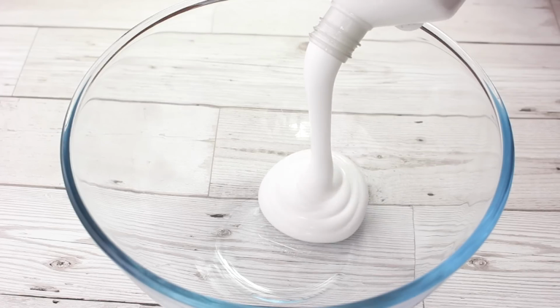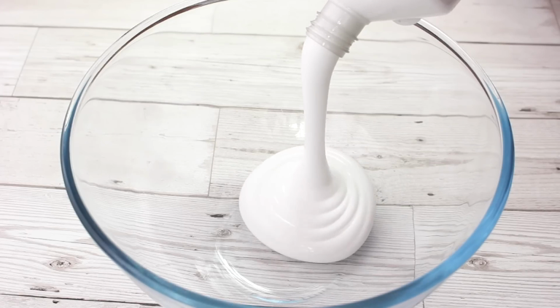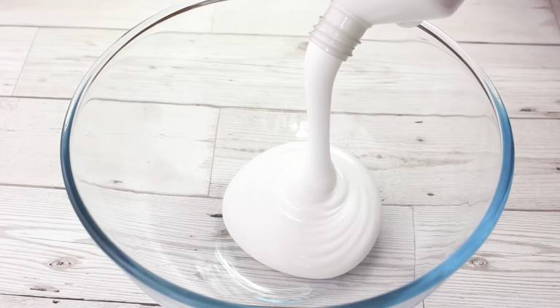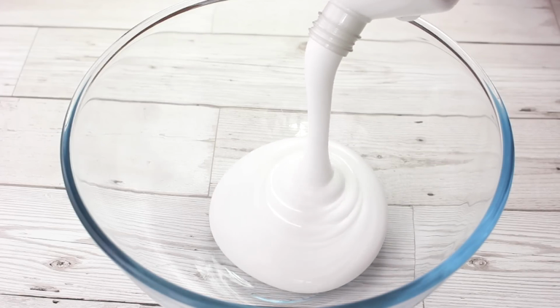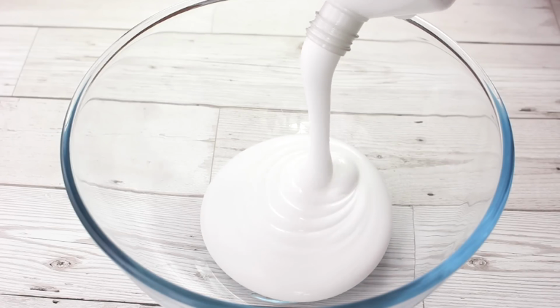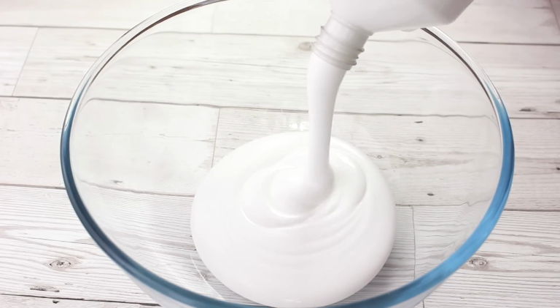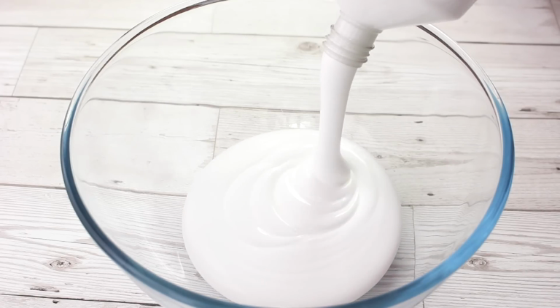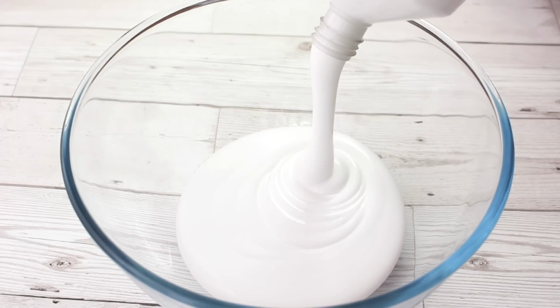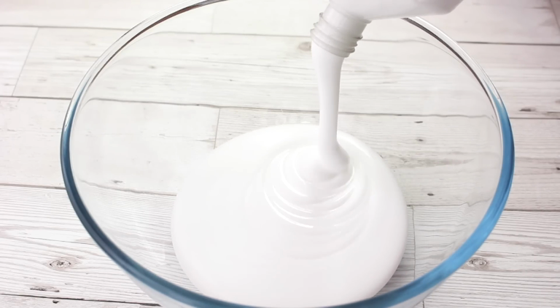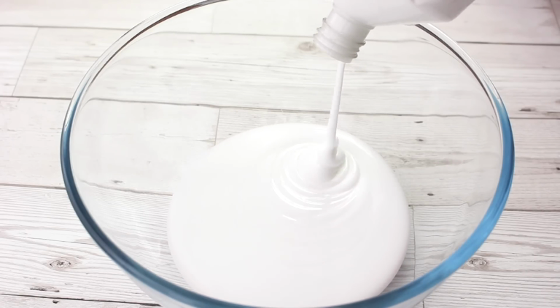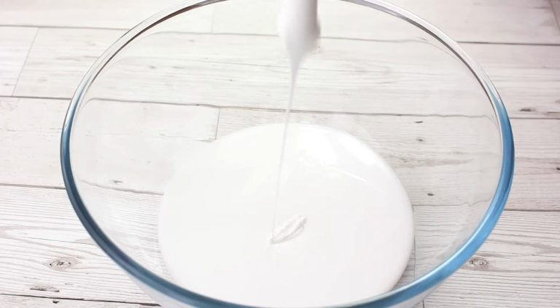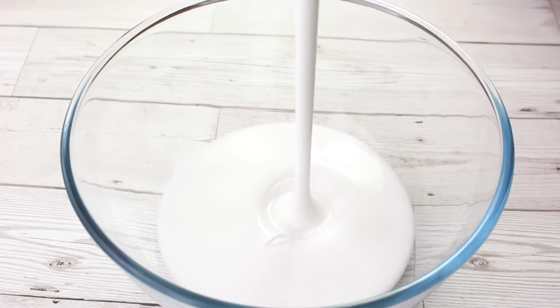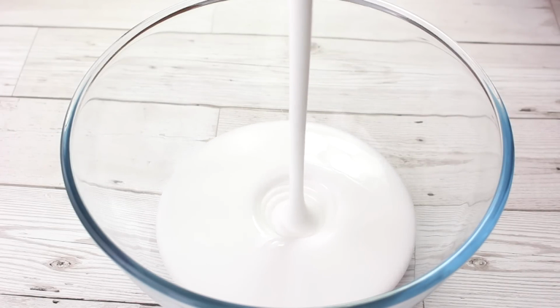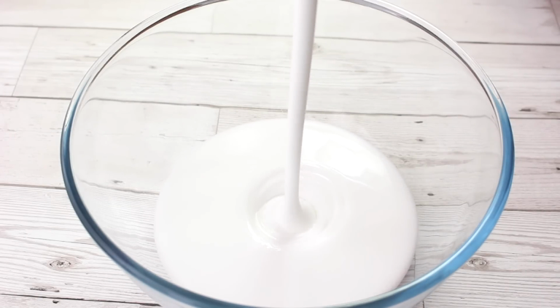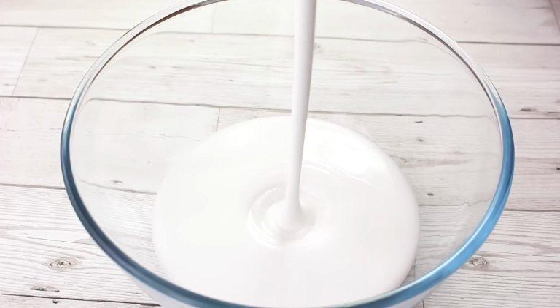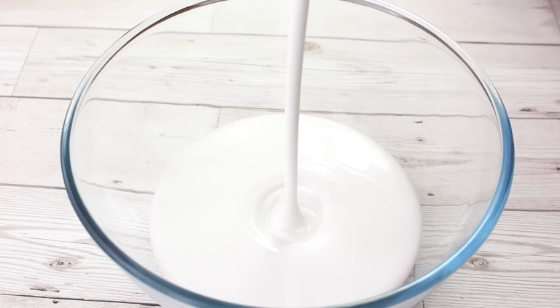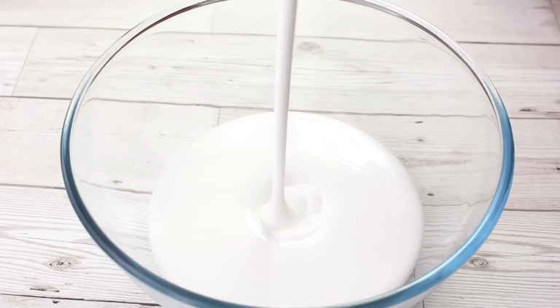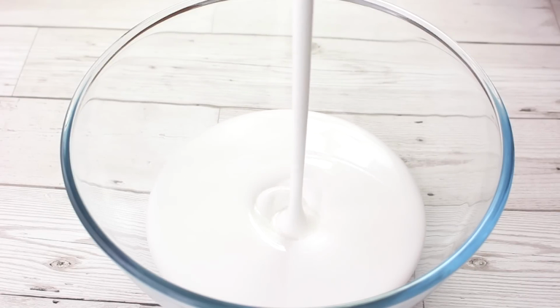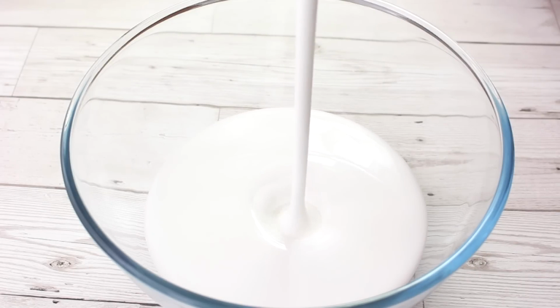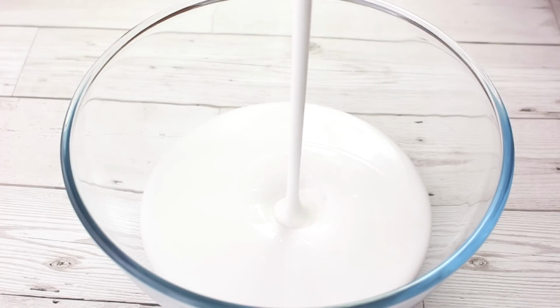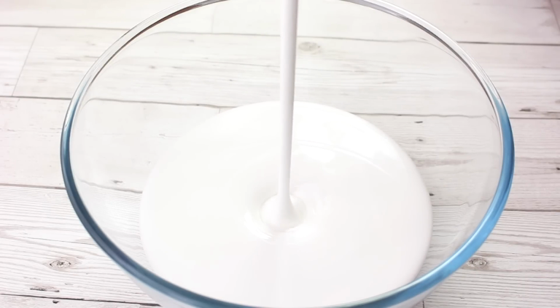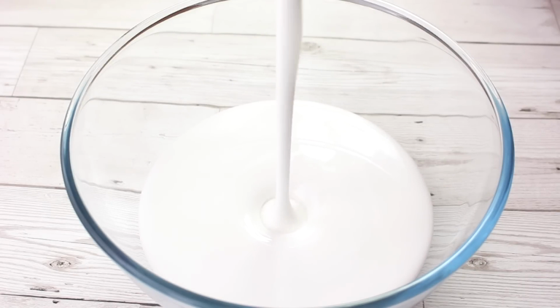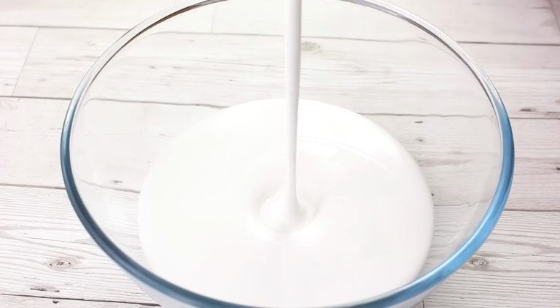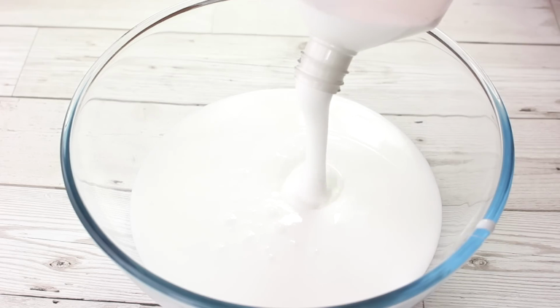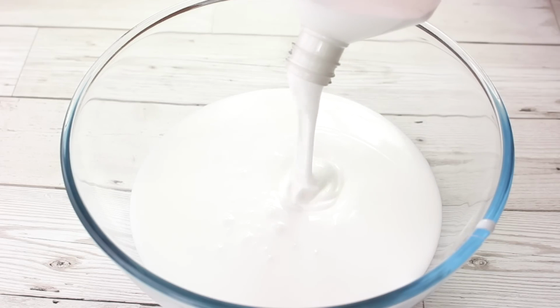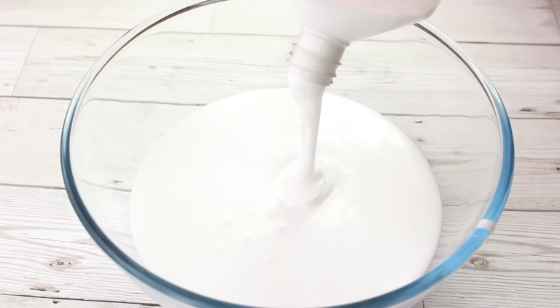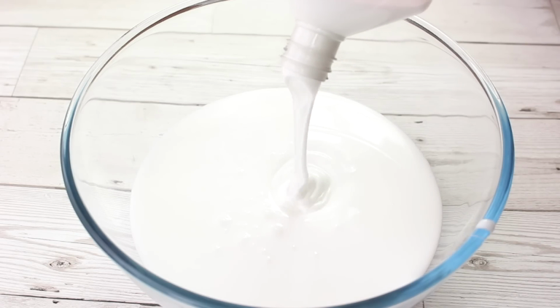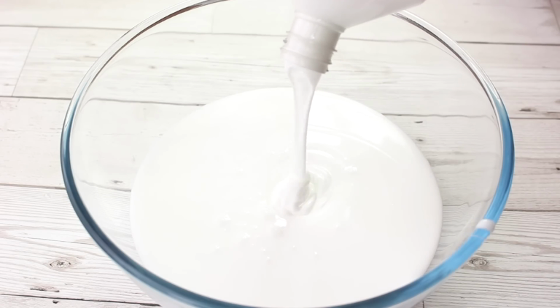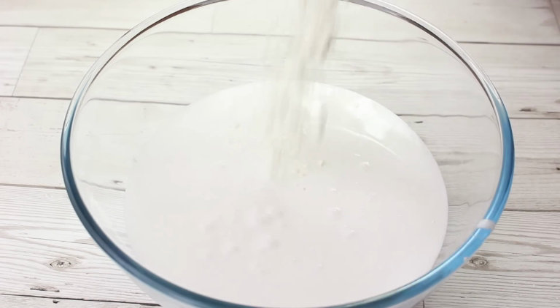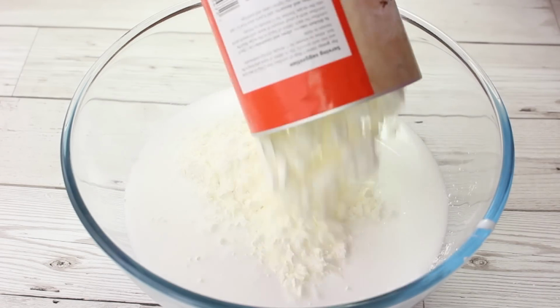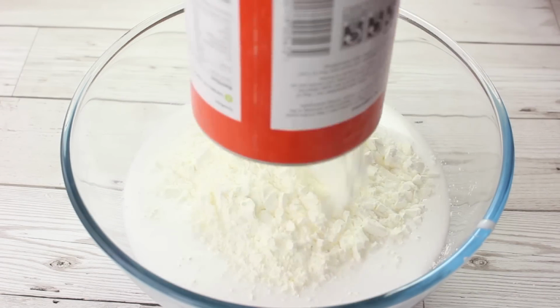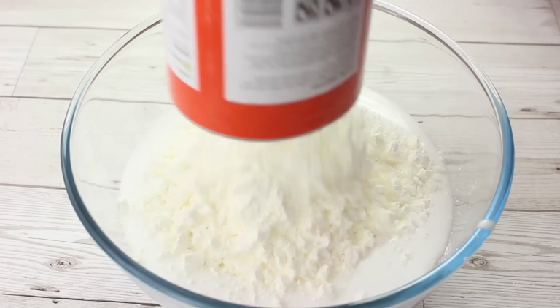The first thing we're going to need is some white glue, and I recommend using a lot because the thicker your base, the more crunch your floam will have. I used about a litre and a half, and after I poured all of that in I went ahead and grabbed some cornstarch.